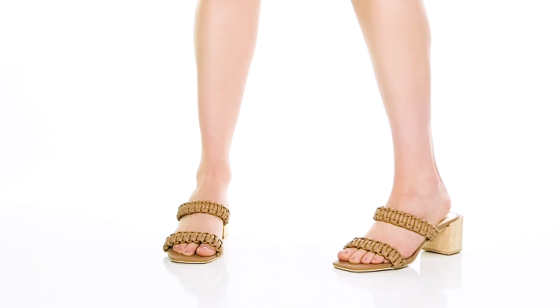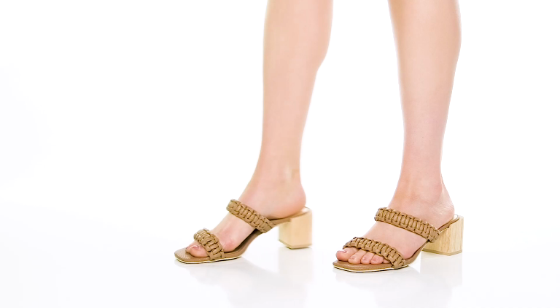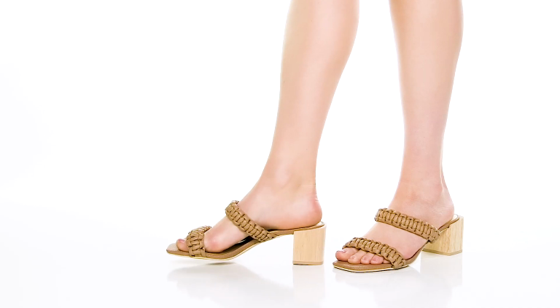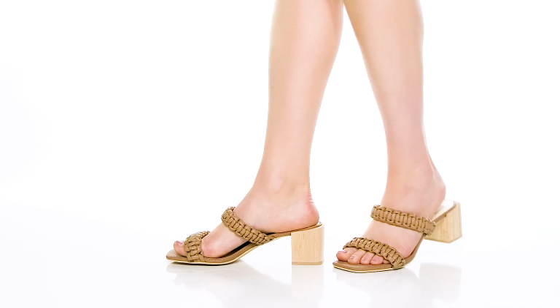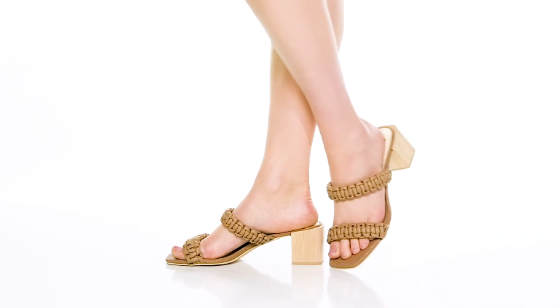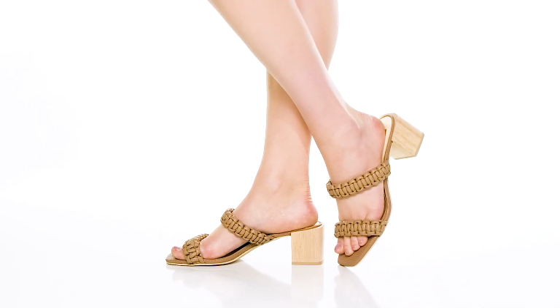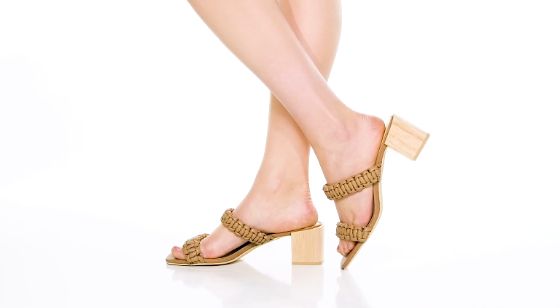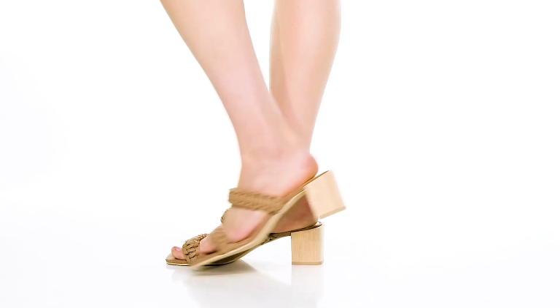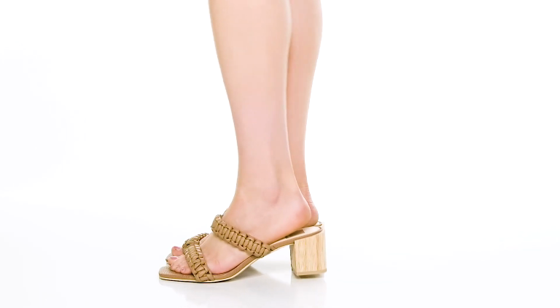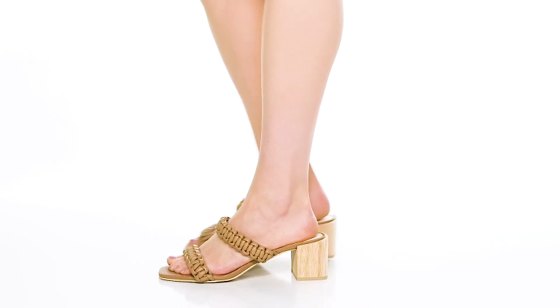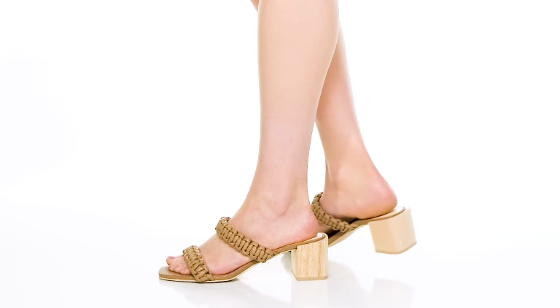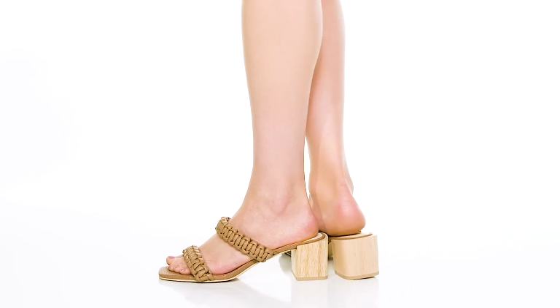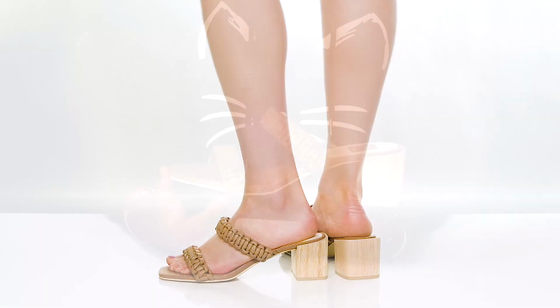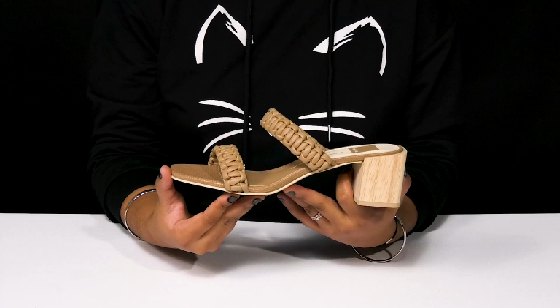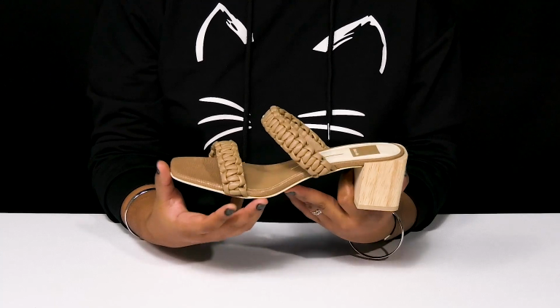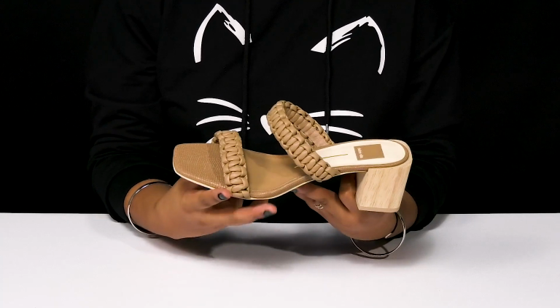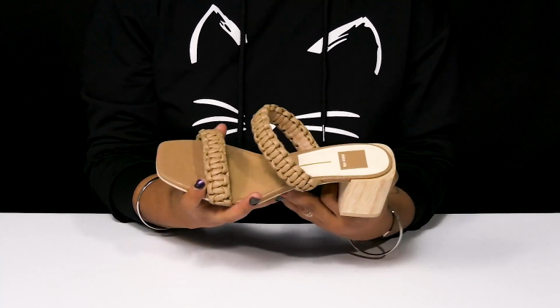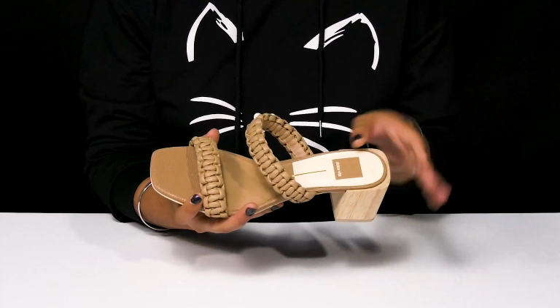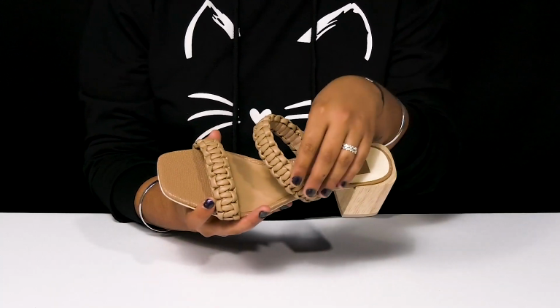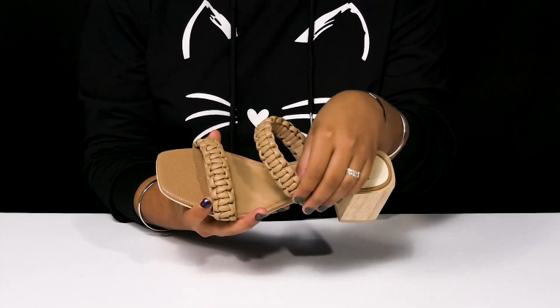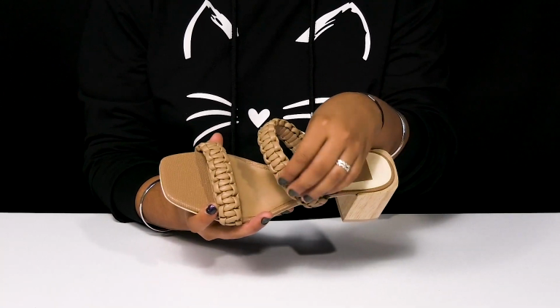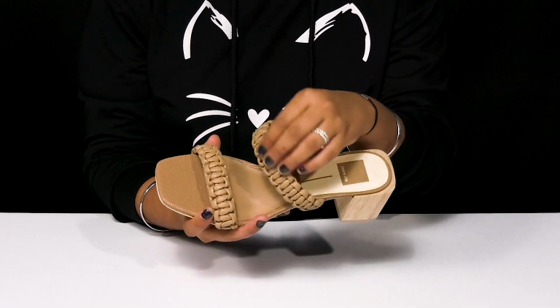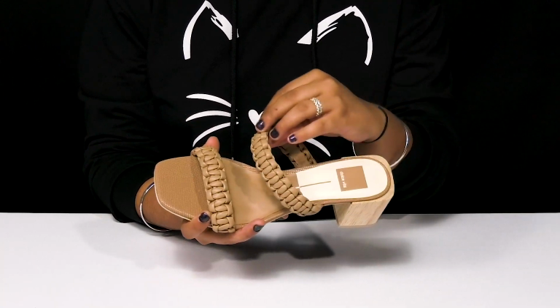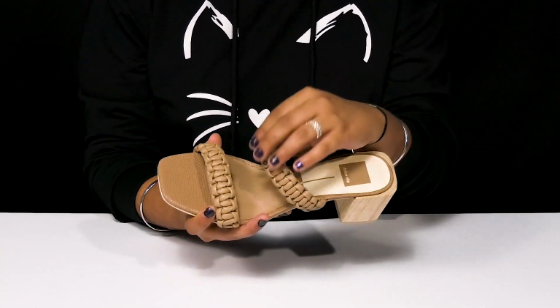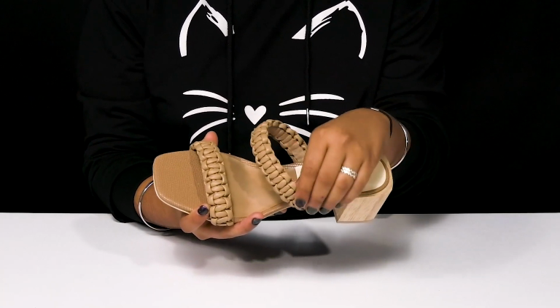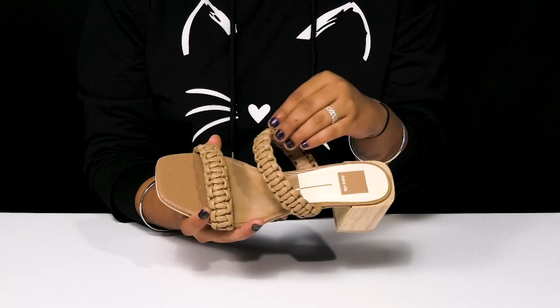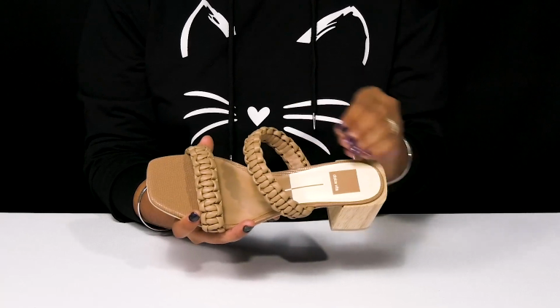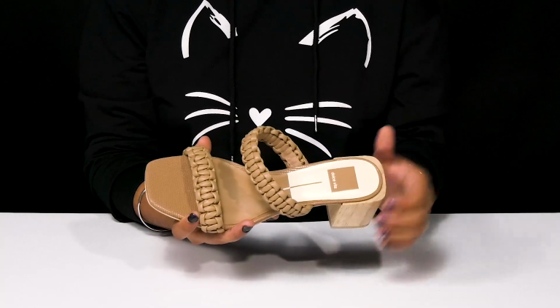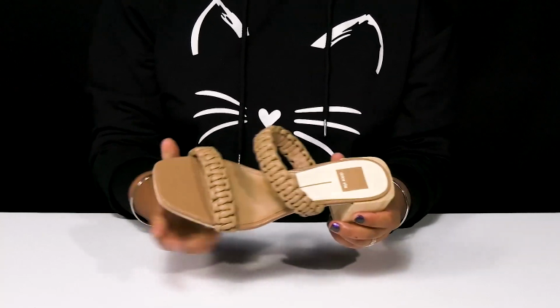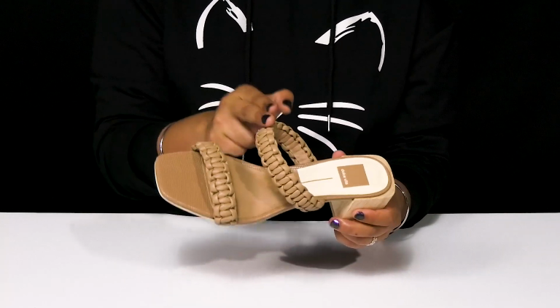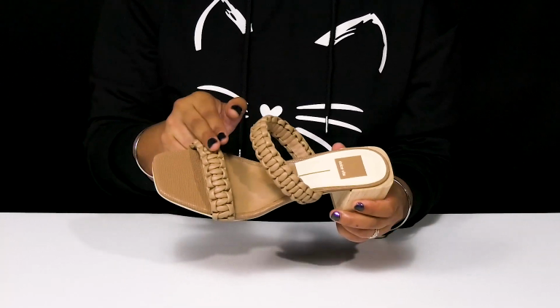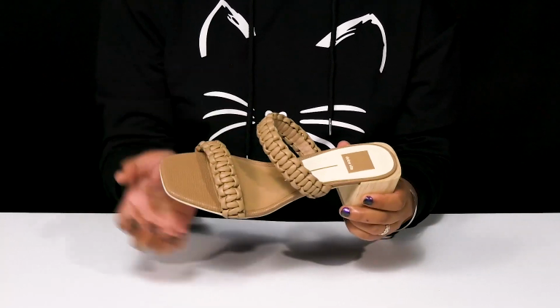Give yourself a cute earthy look when you step out in the Xeno Heels by Dolce Vita. You'll absolutely adore this beautiful textile and synthetic upper that has a wonderful woven rope-style design, giving you two straps to lock you into place.